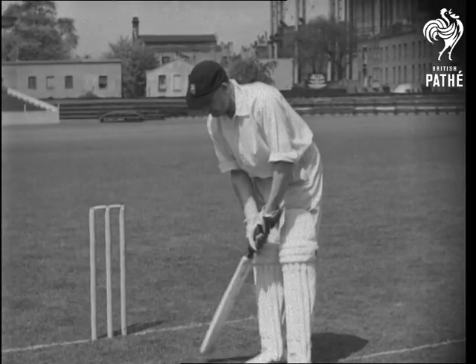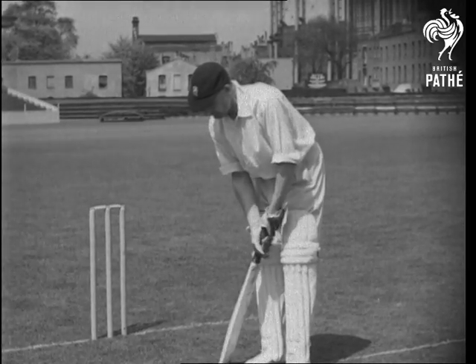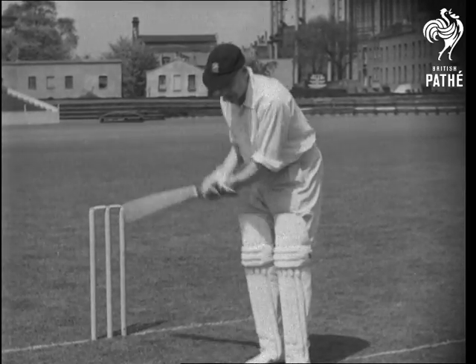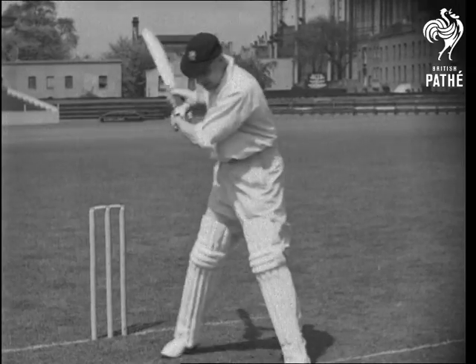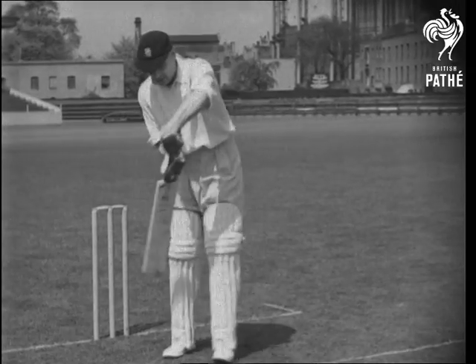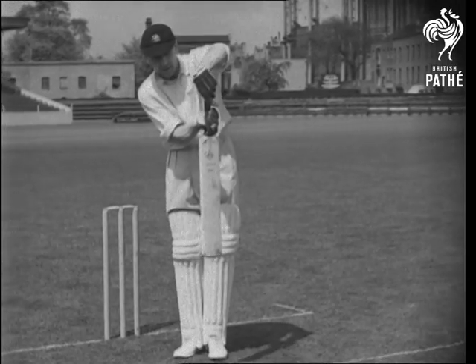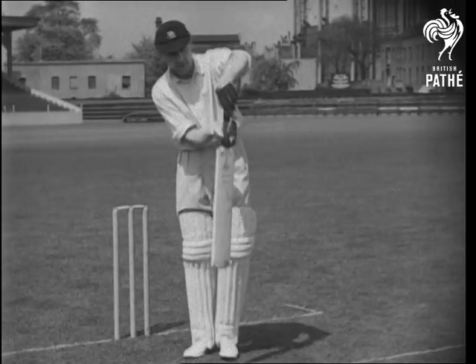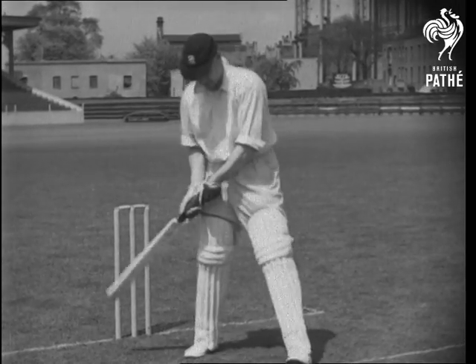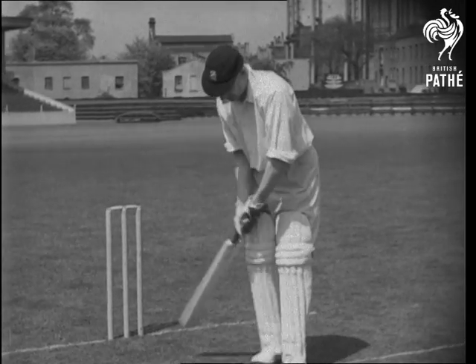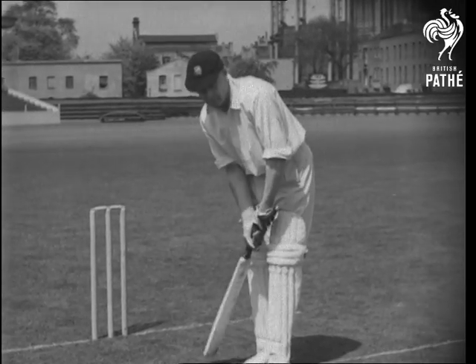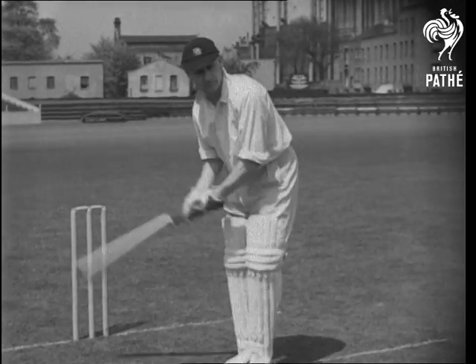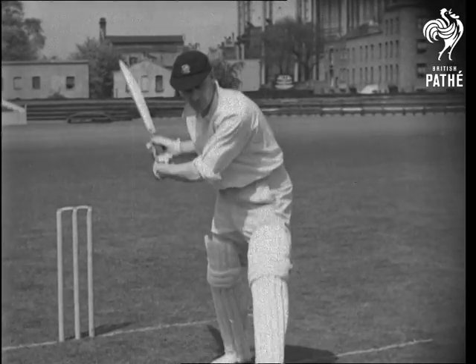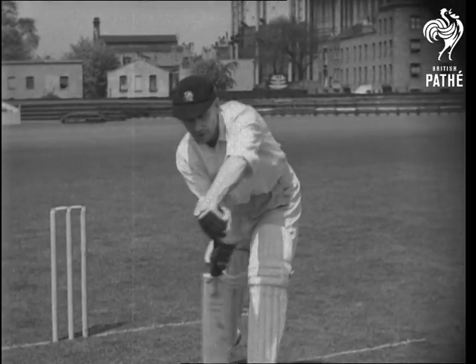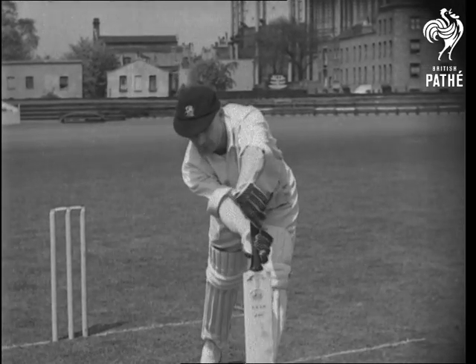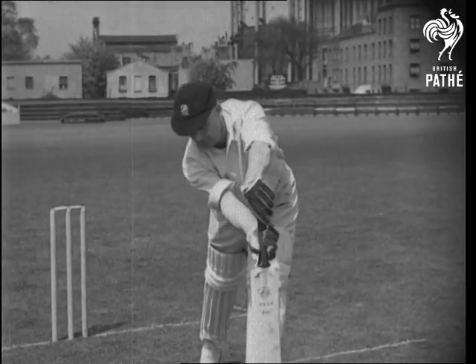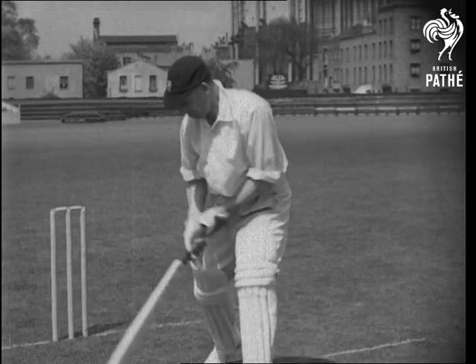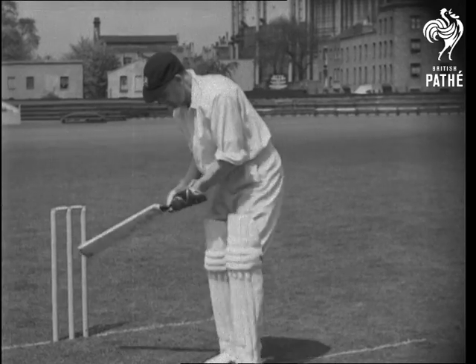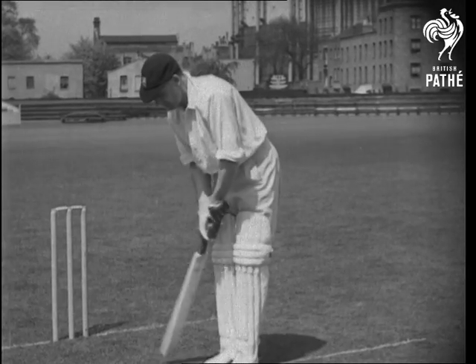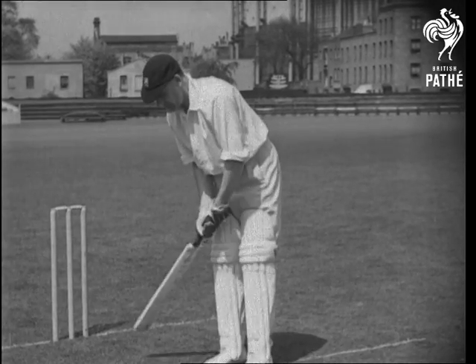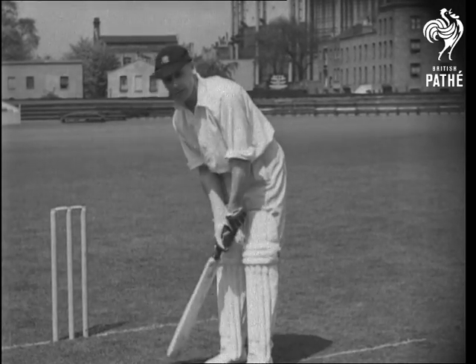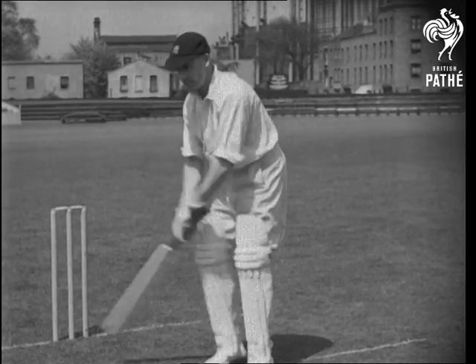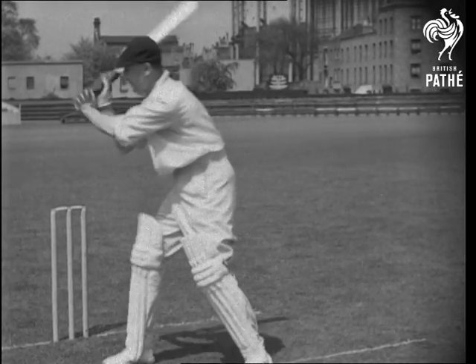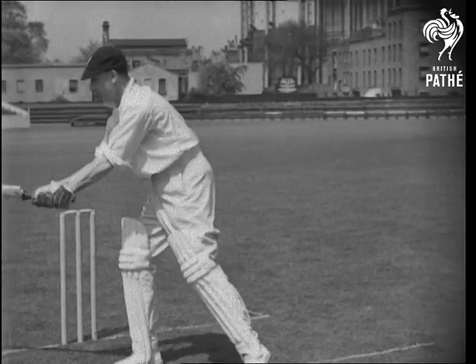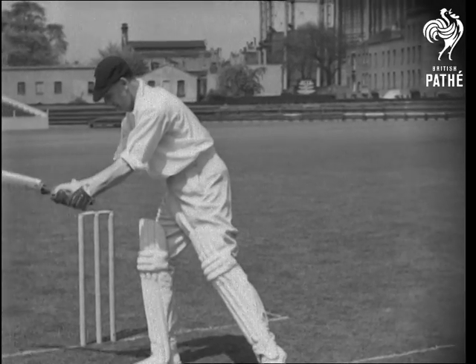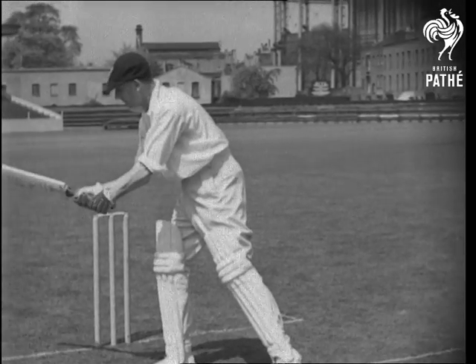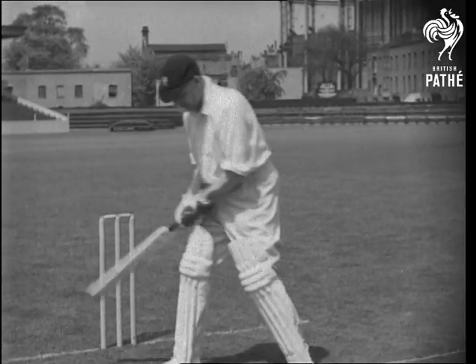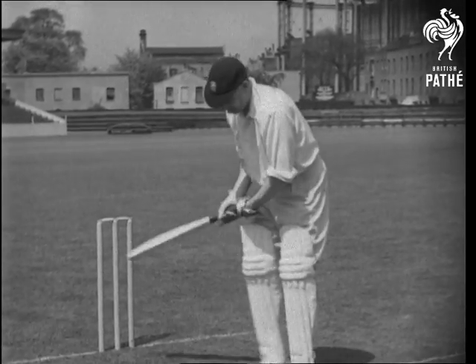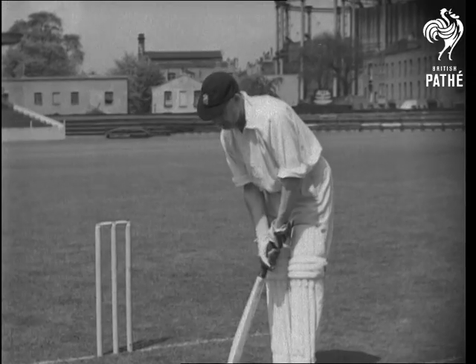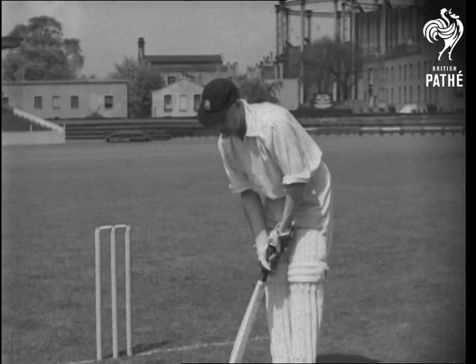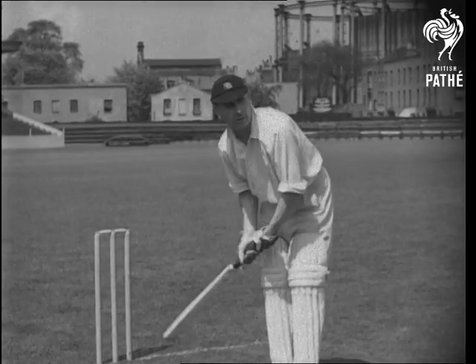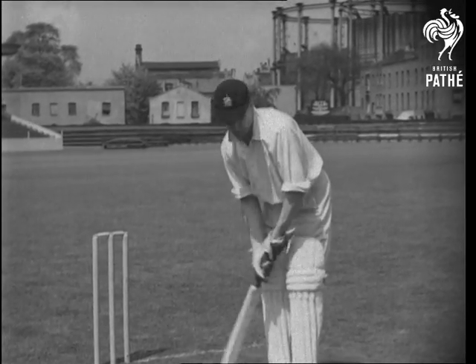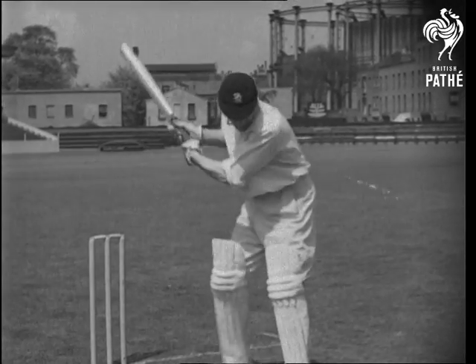This is playing back. Forward. Cut. Back.